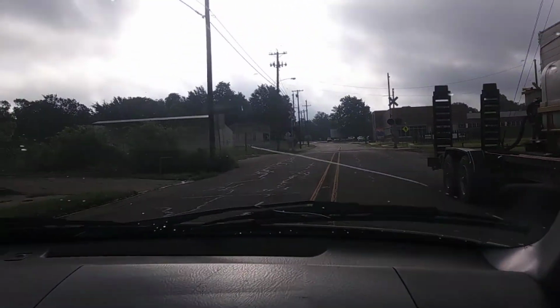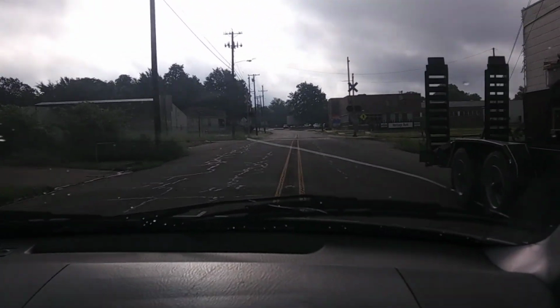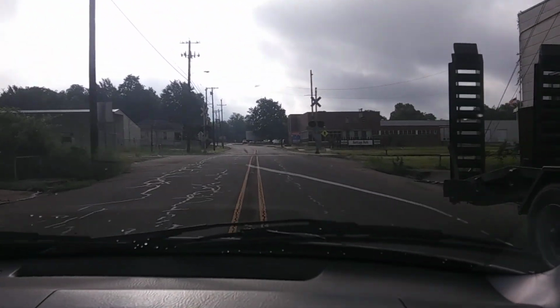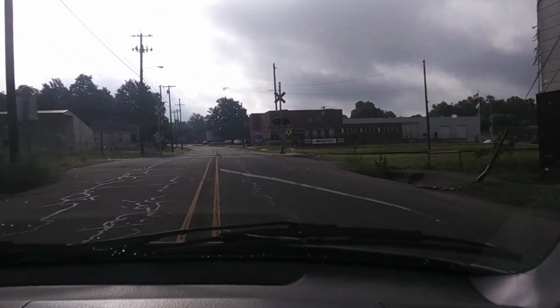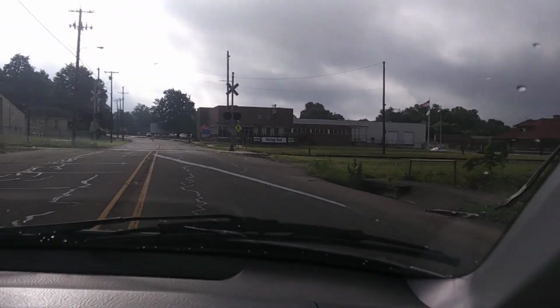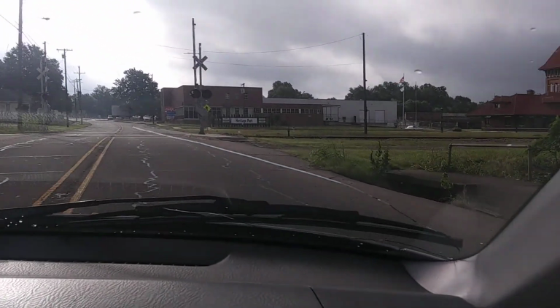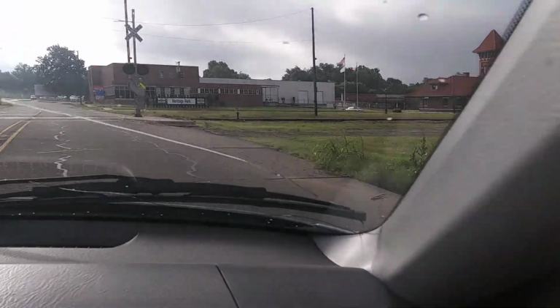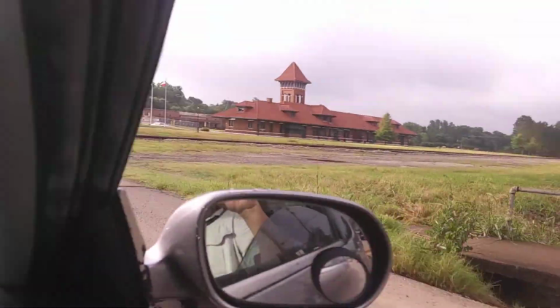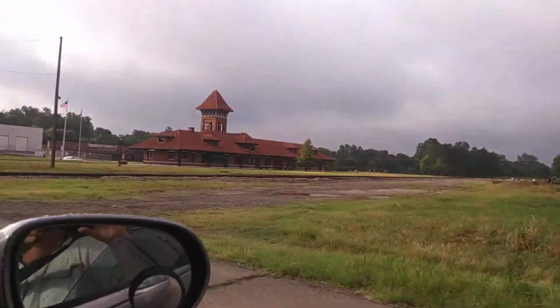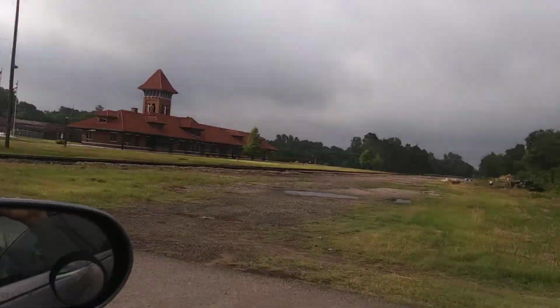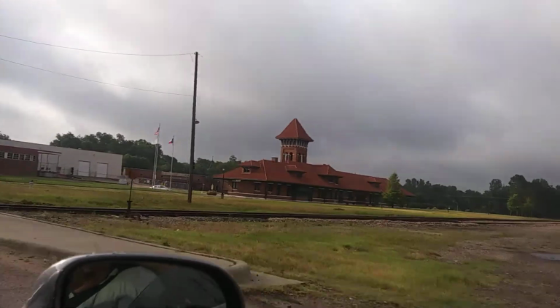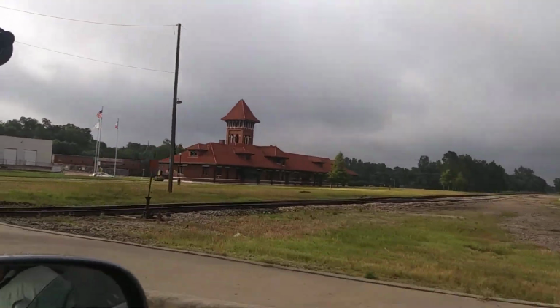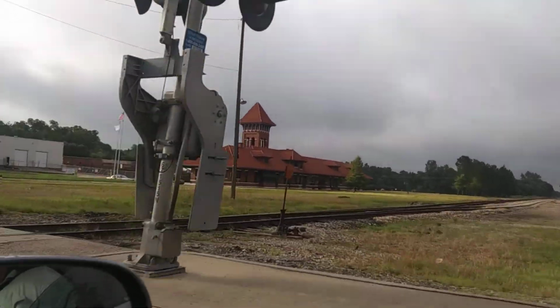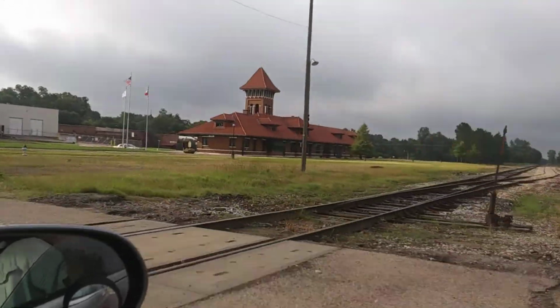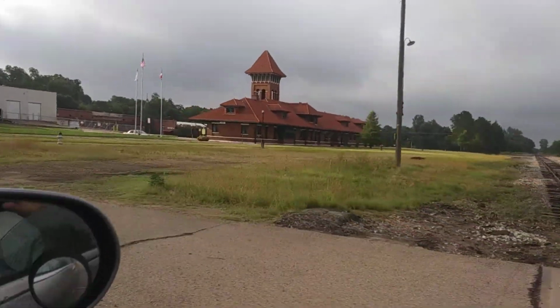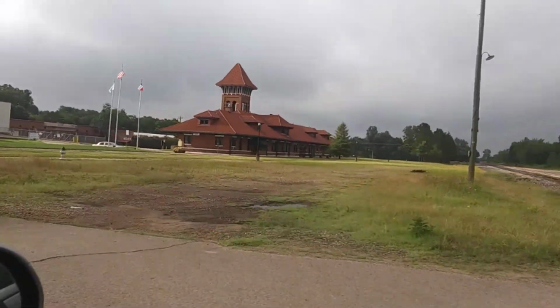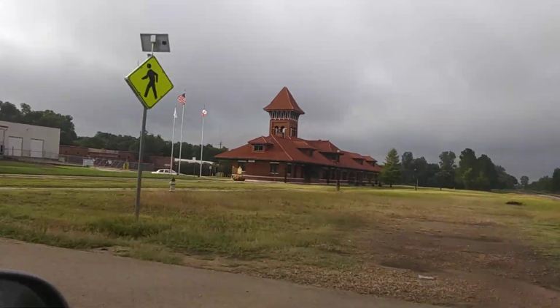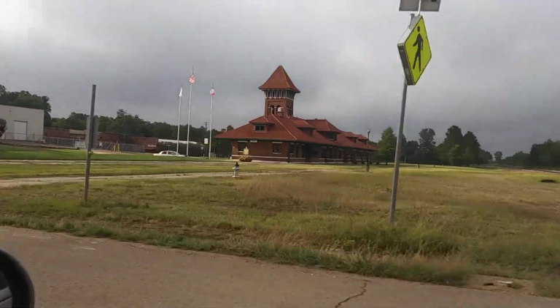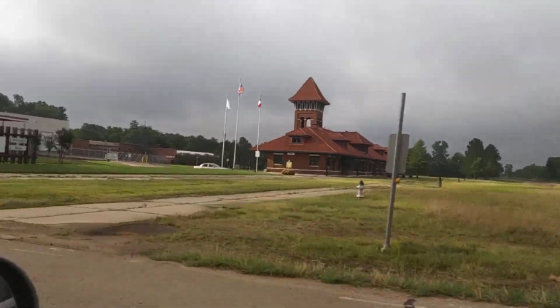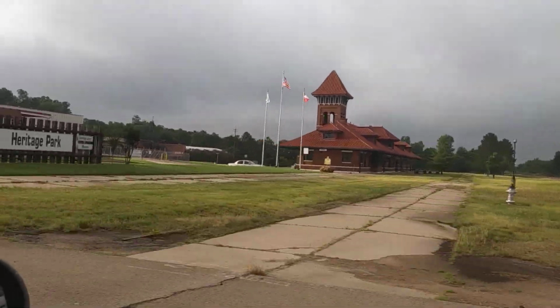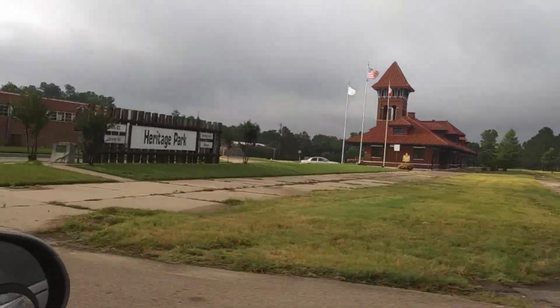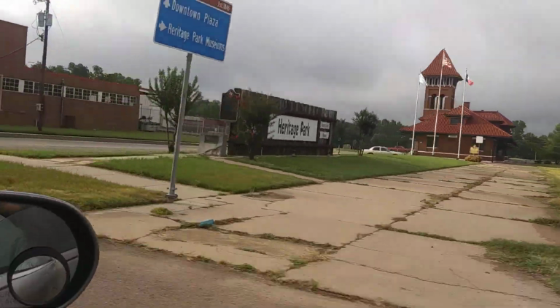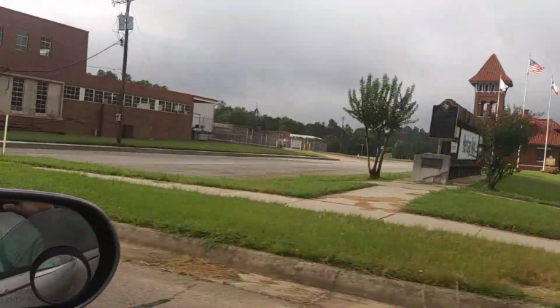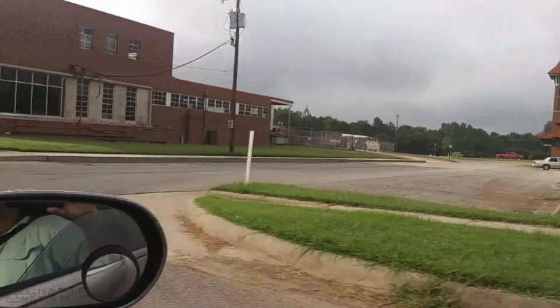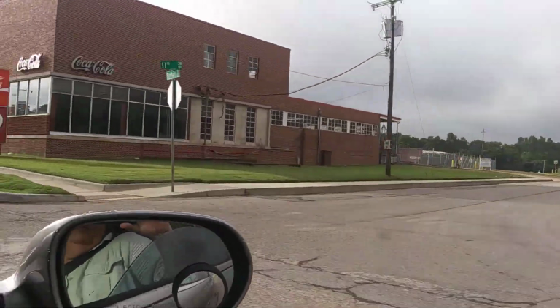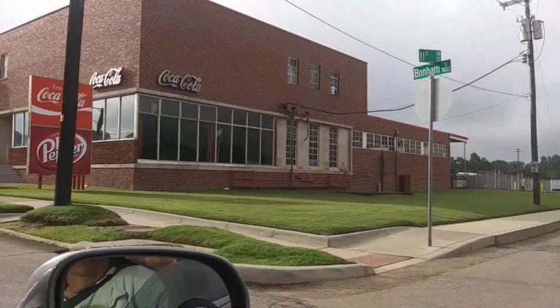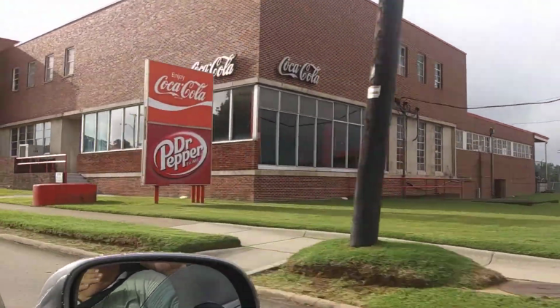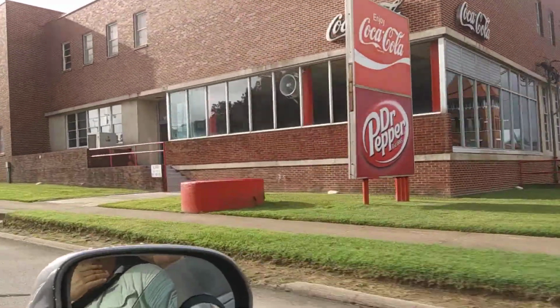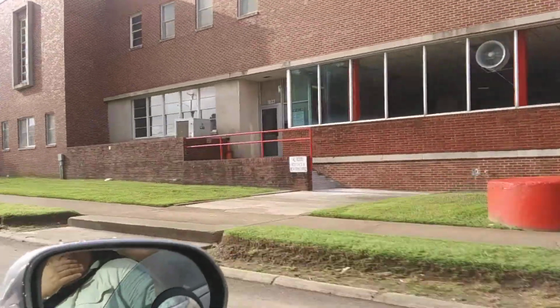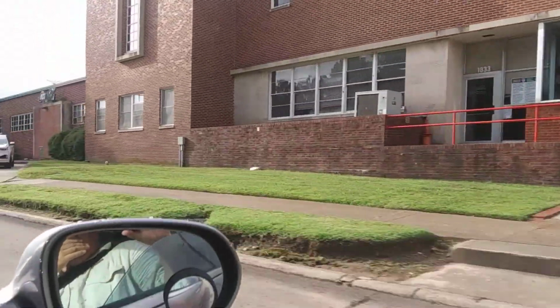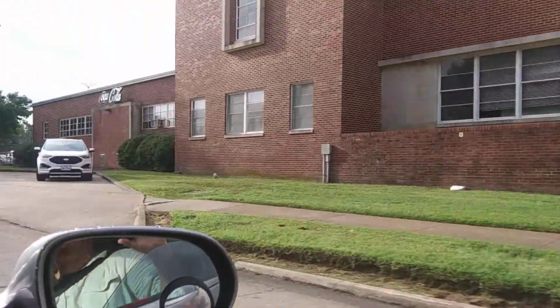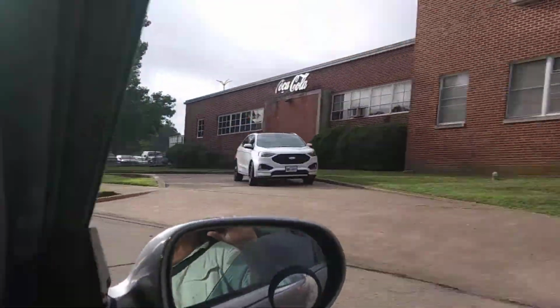And then on the right, Heritage Park. There's the old train station, now a genealogy place. And there's the Coca-Cola plant — still in operation, Coca-Cola and Dr. Pepper.